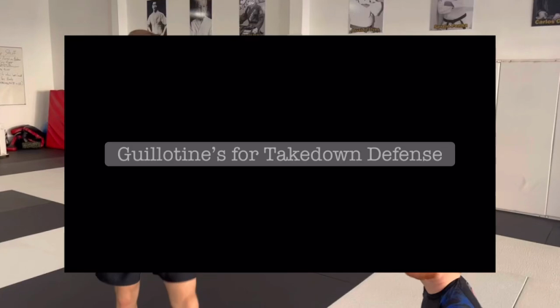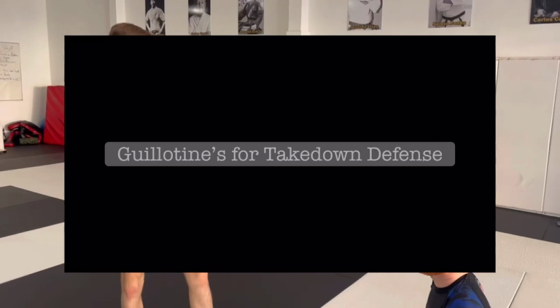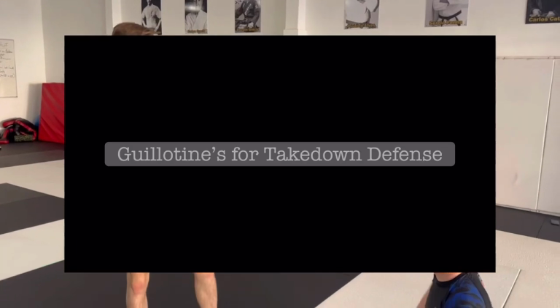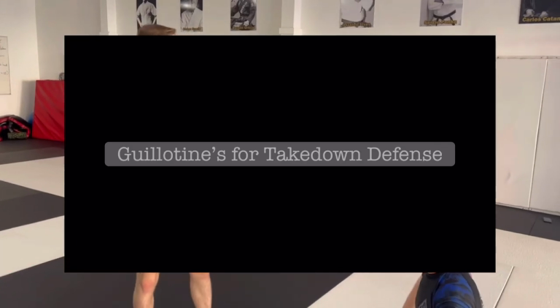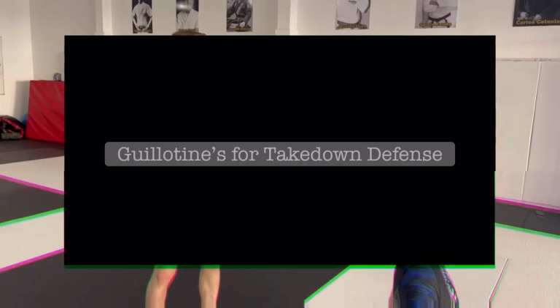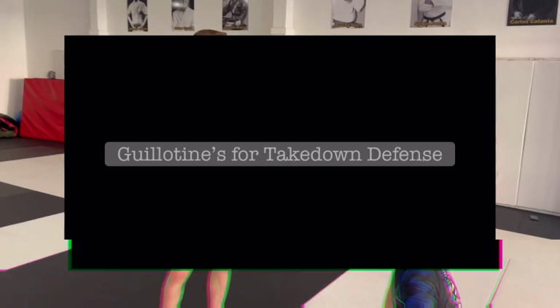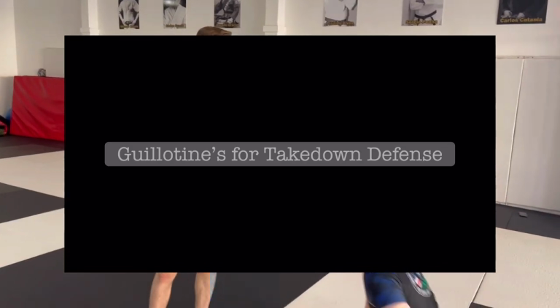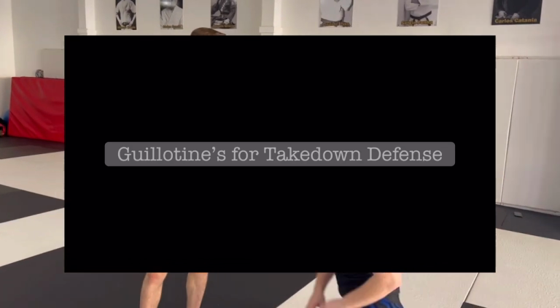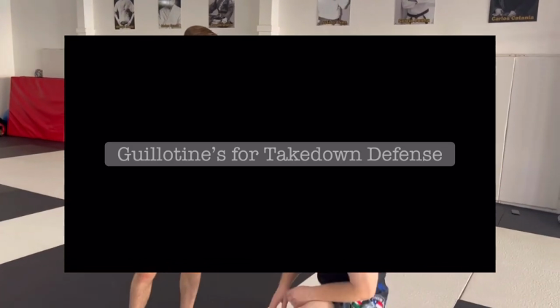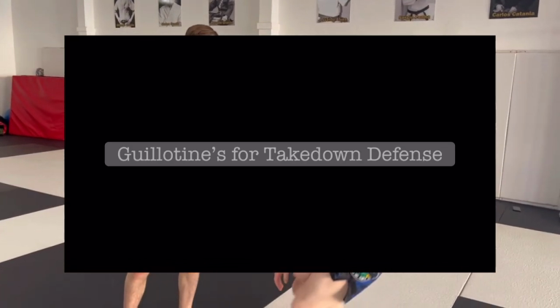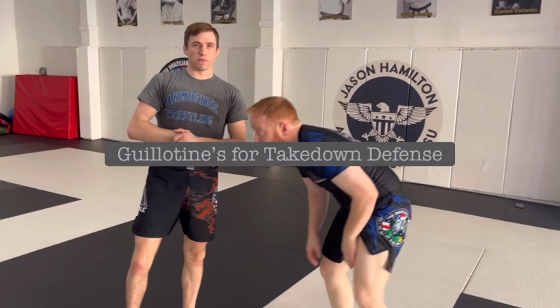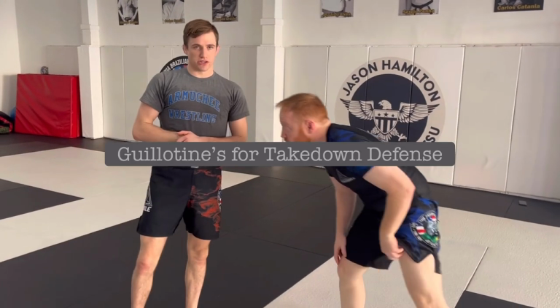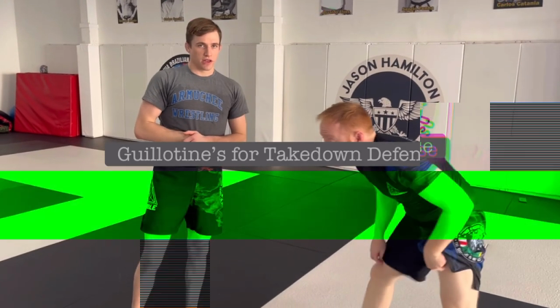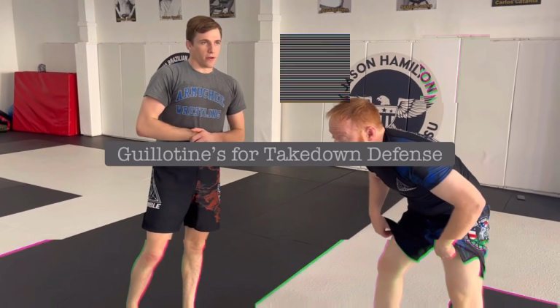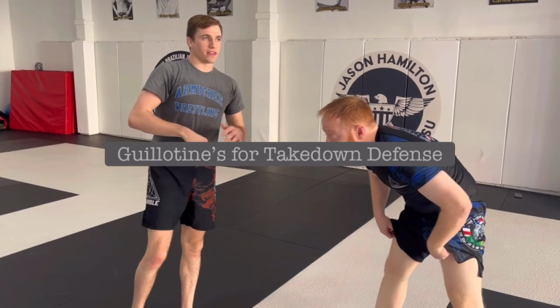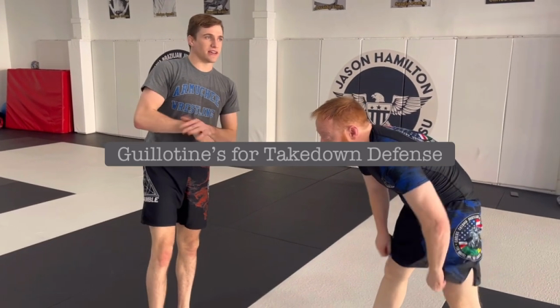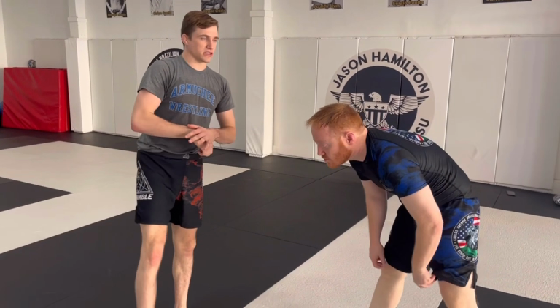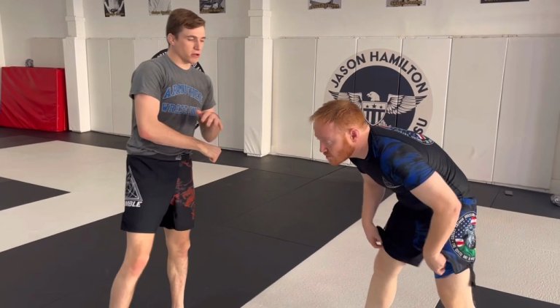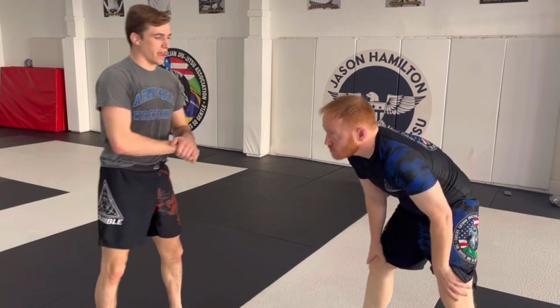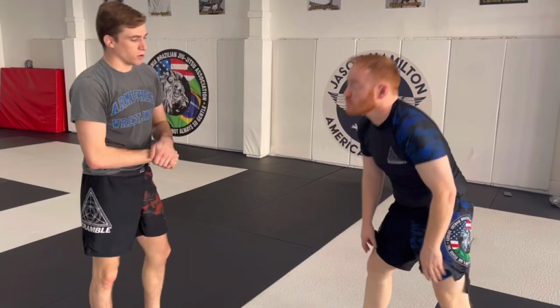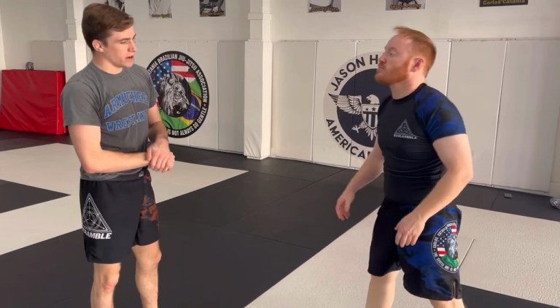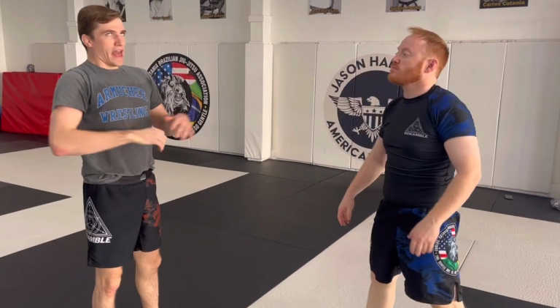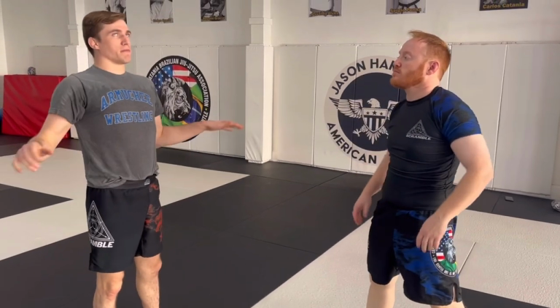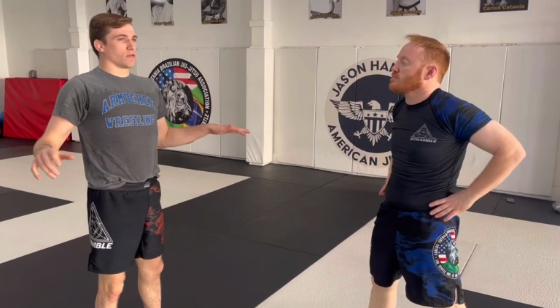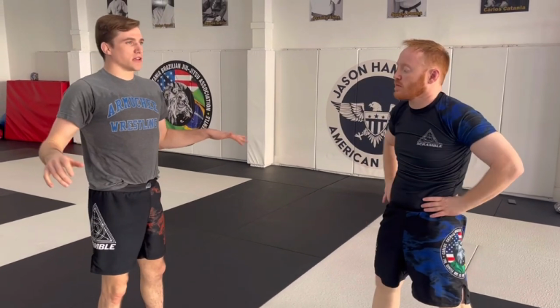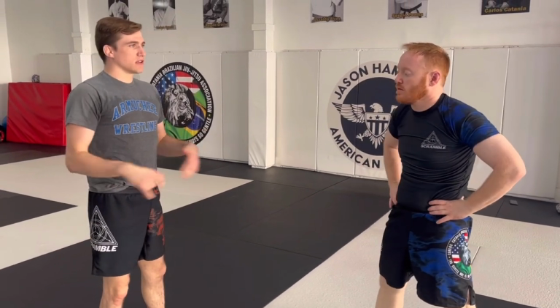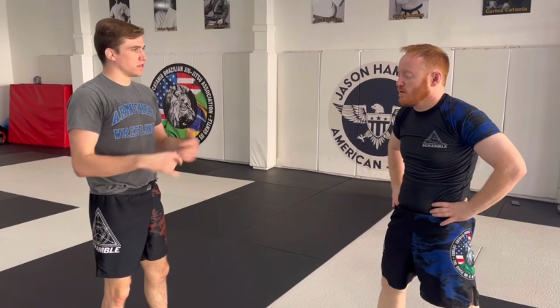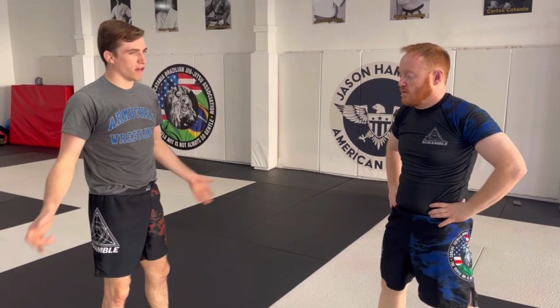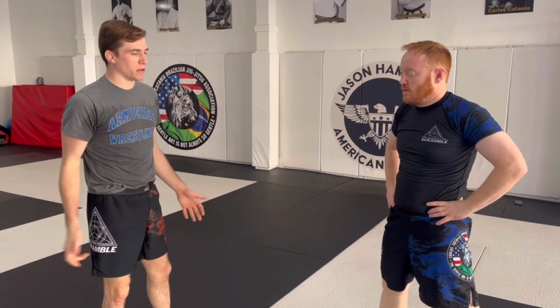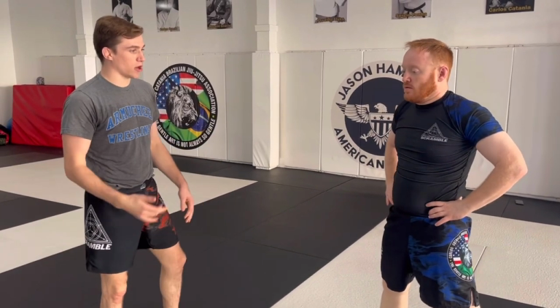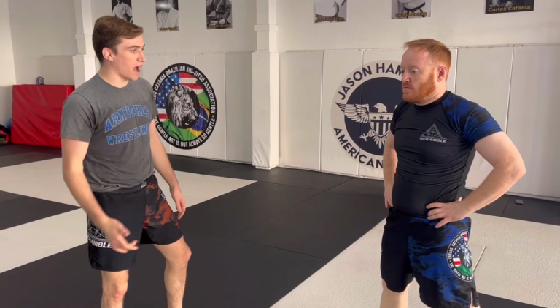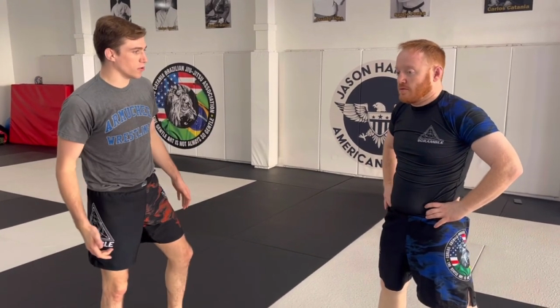We're talking about shot defense with submissions, and the guillotine is the most available one. Everybody in the world does it. Not very many people know how to do it.